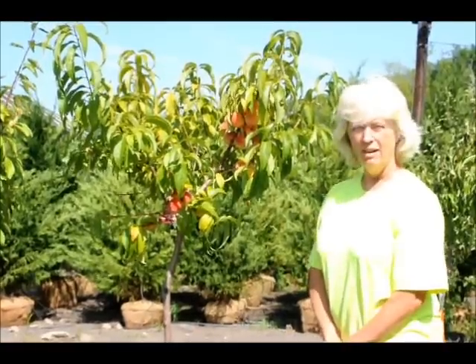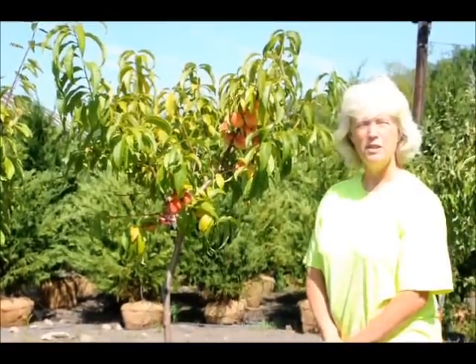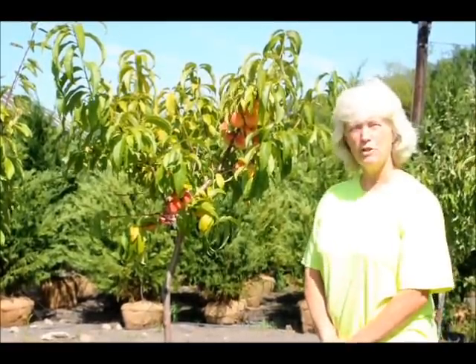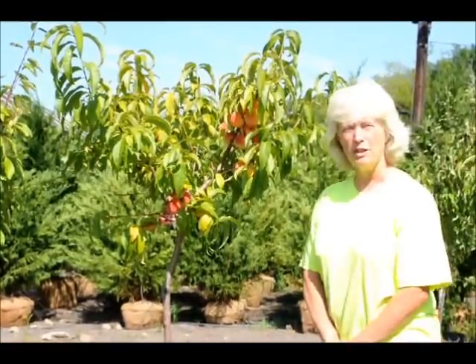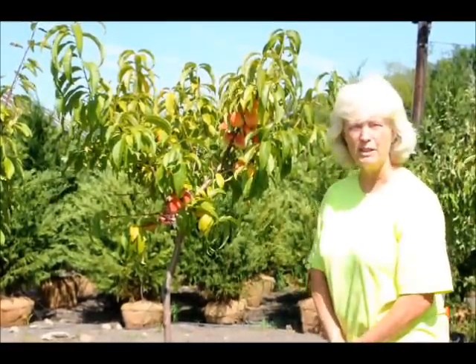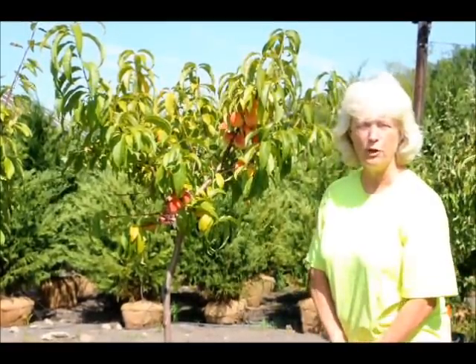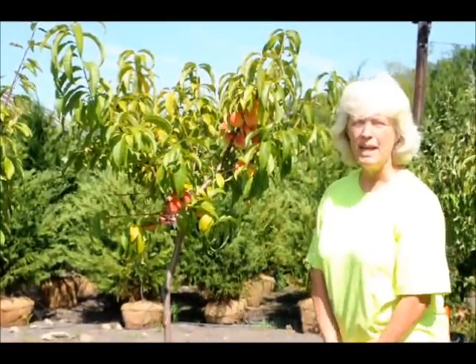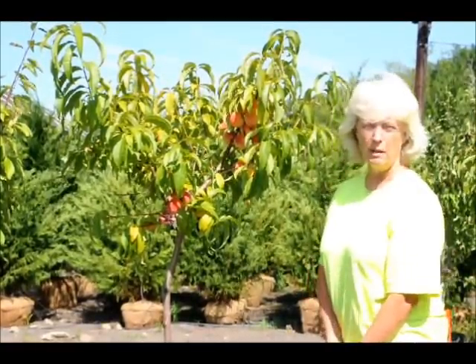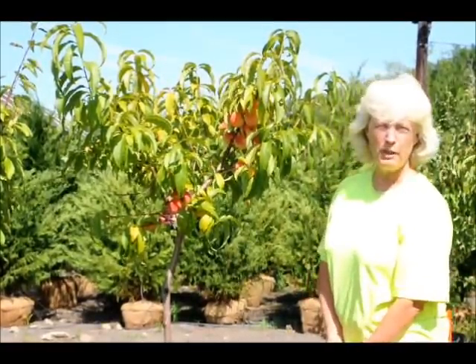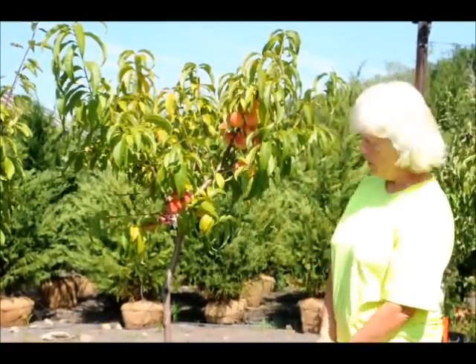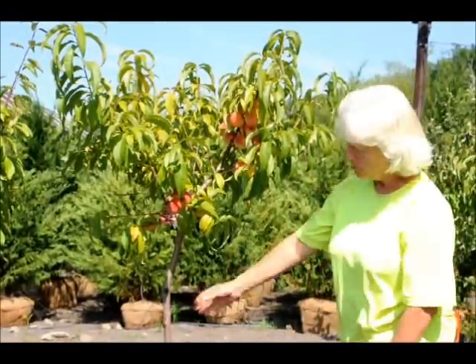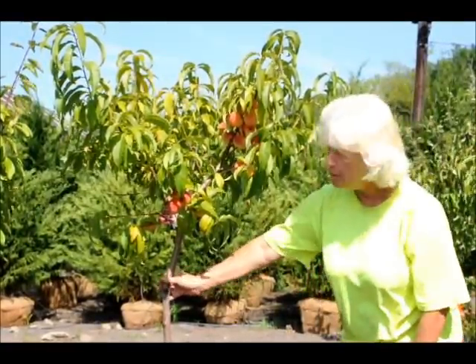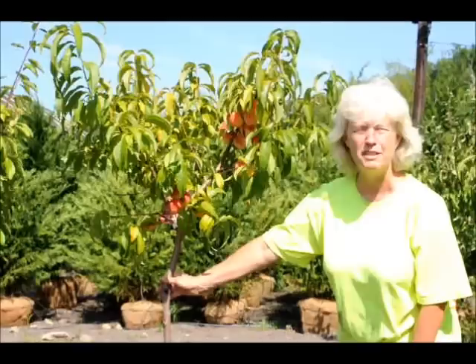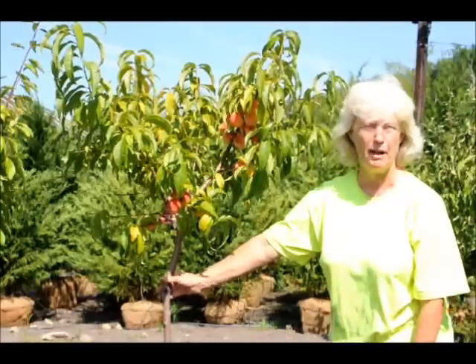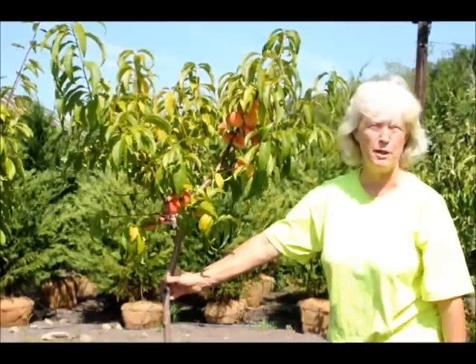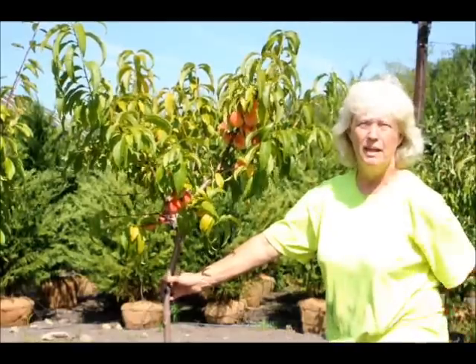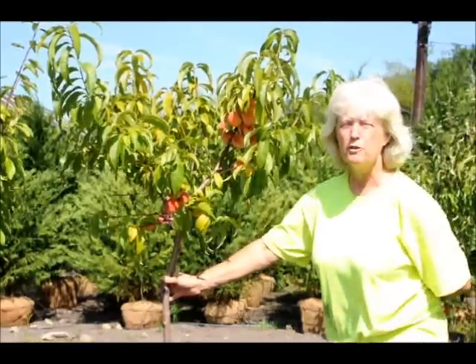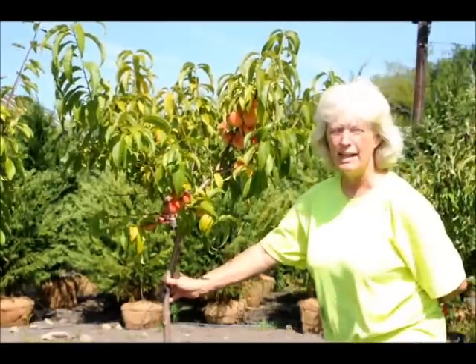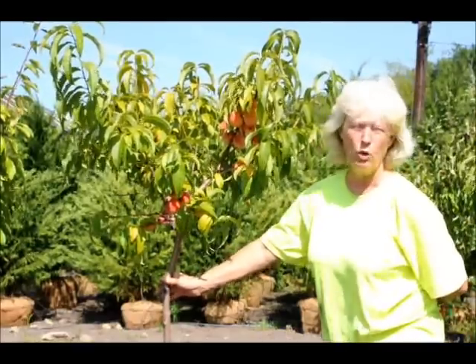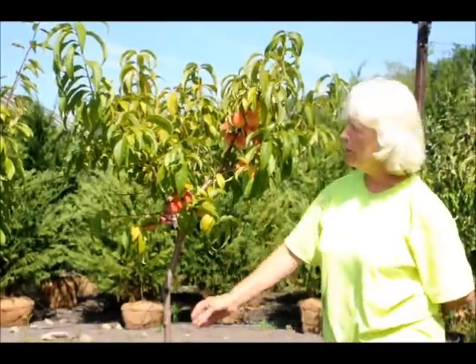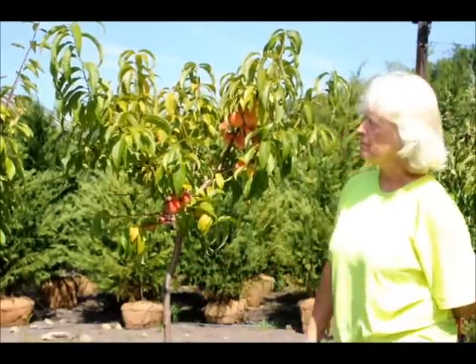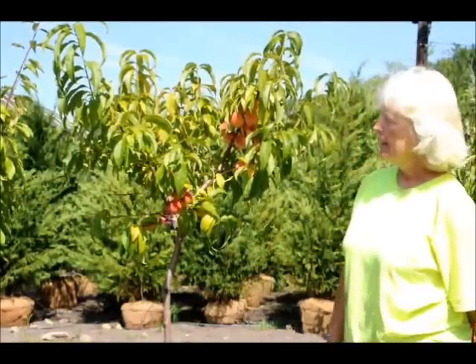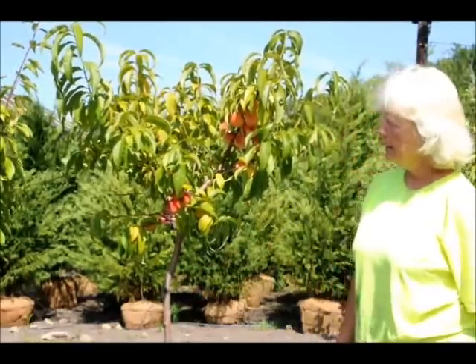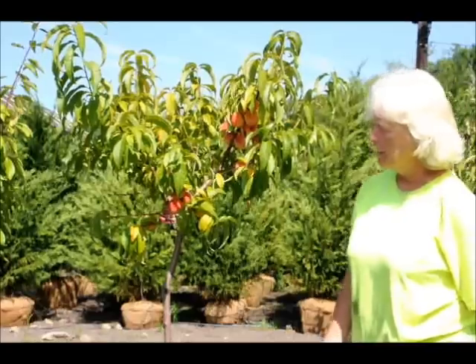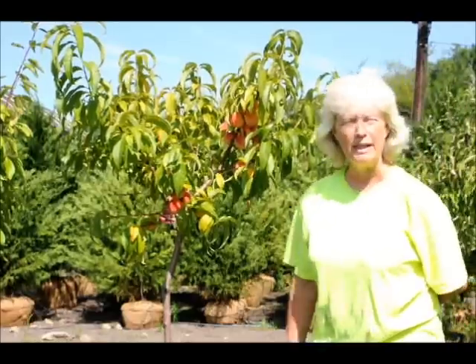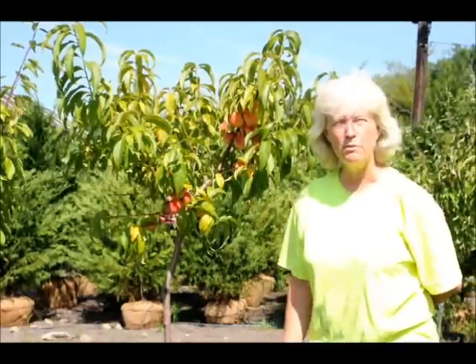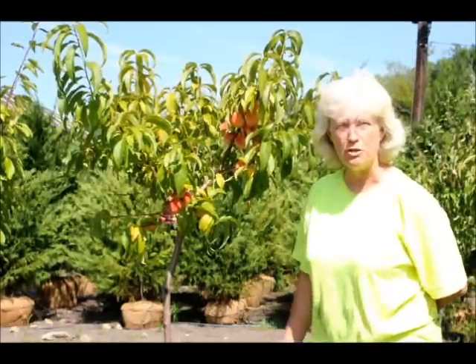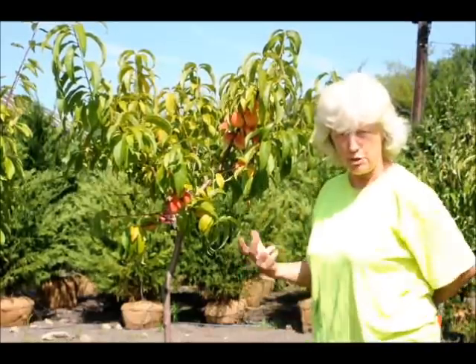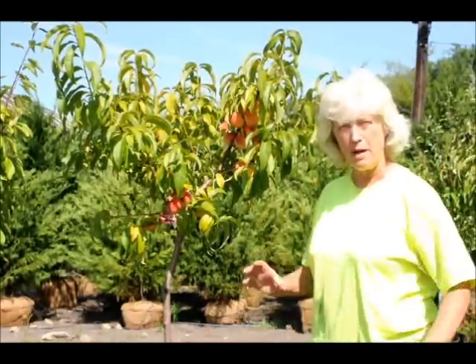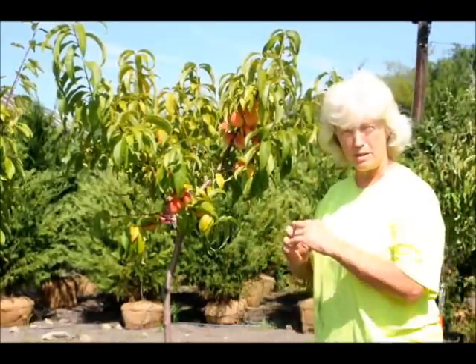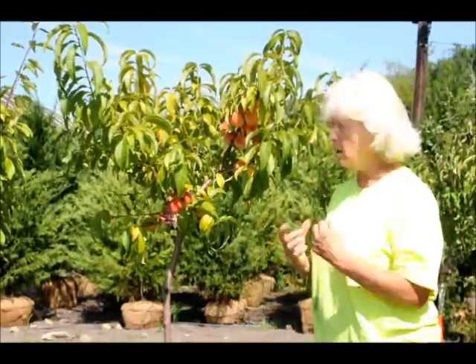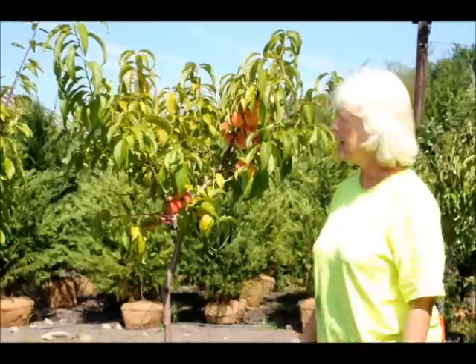Hi, this is Marge Hurst at Highland Hill Farm, and I'm showing you one of our small peach trees that we have for sale. This variety is called Hale Haven. It is a nice freestone peach — that means you can open it up and the stone comes right out.